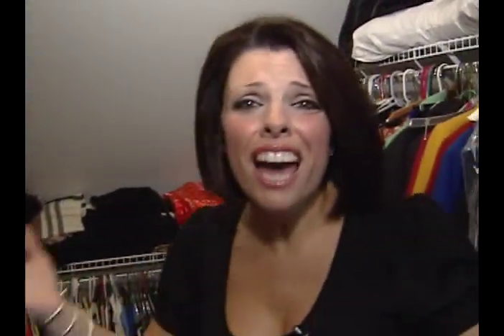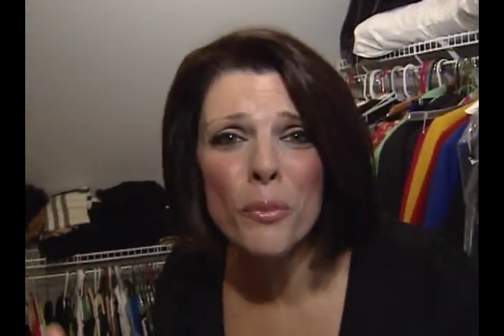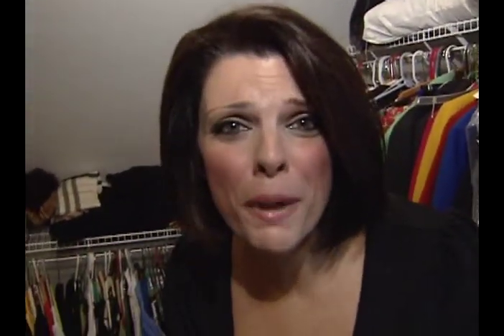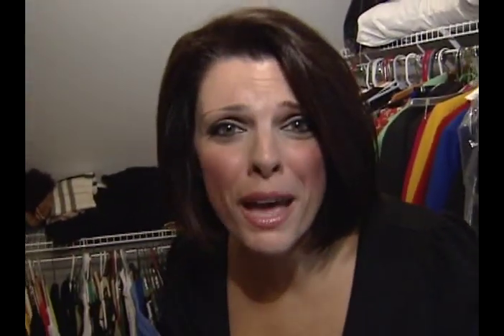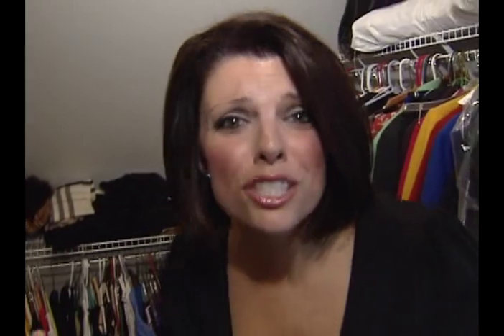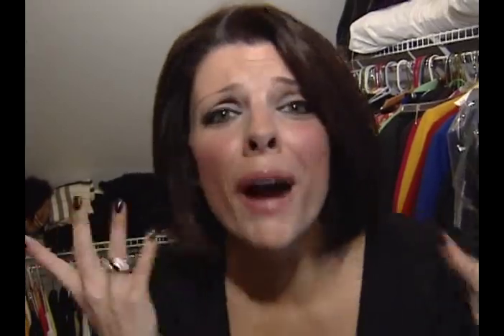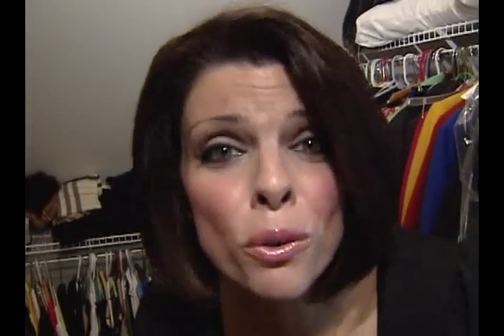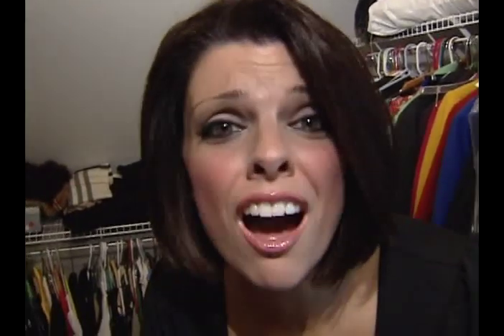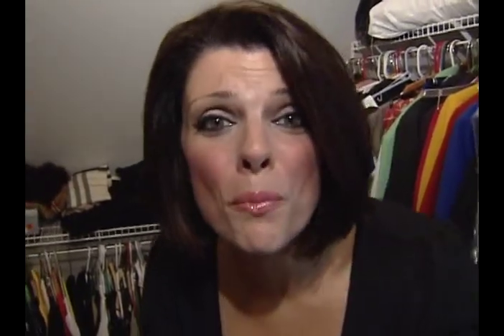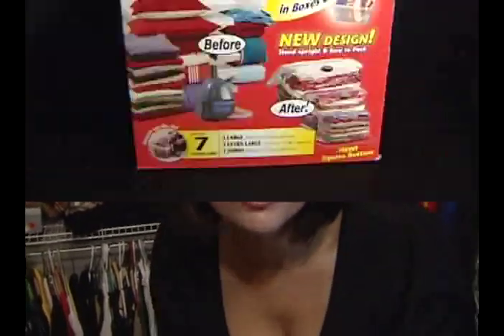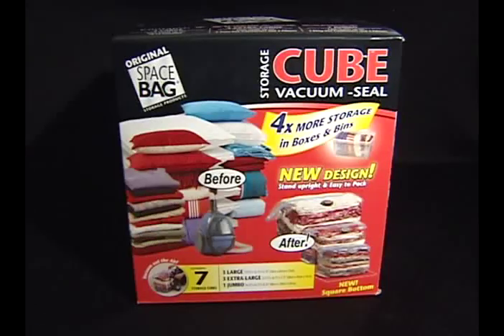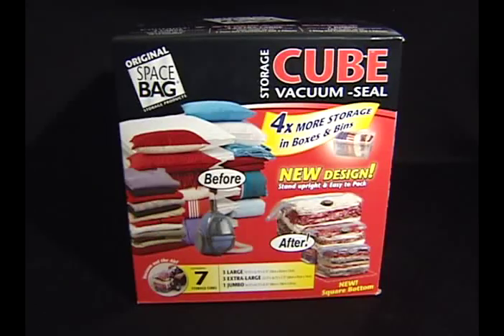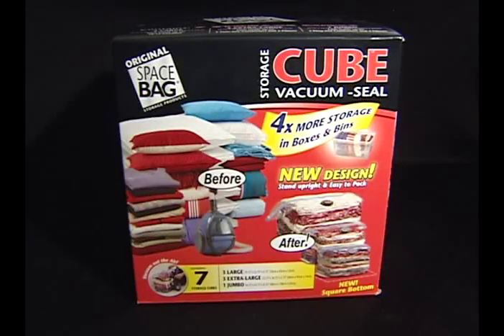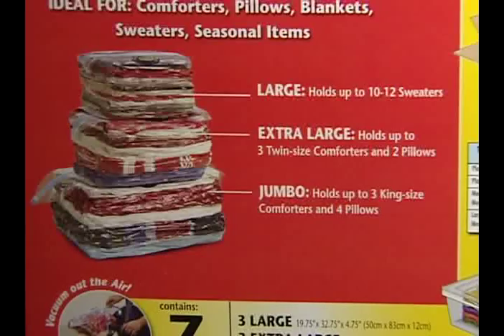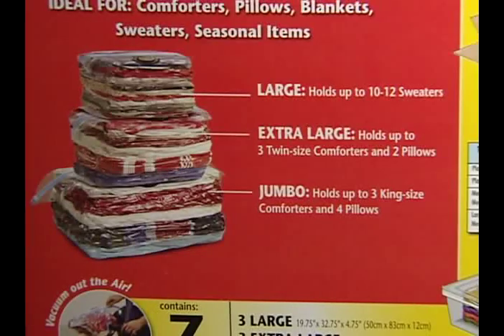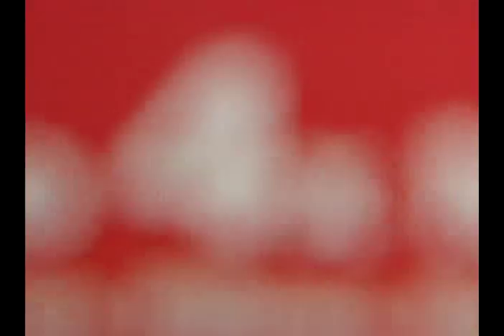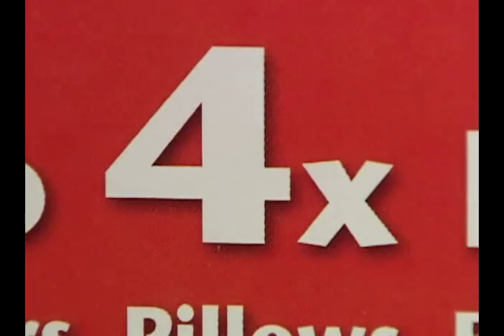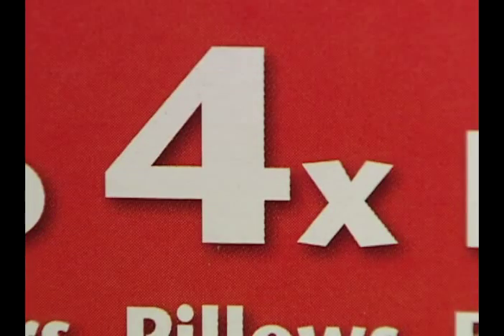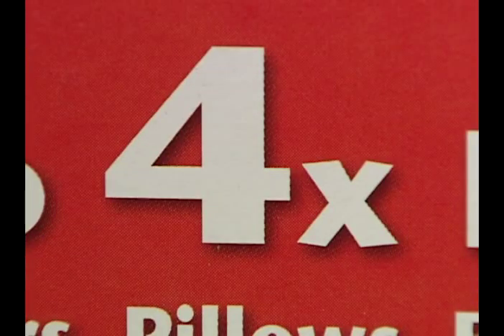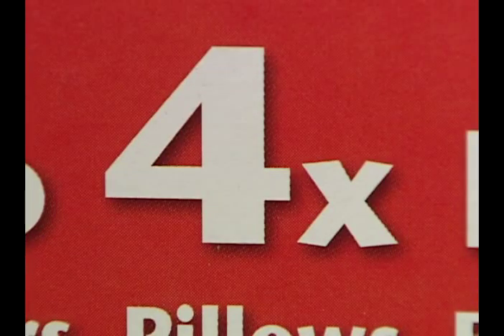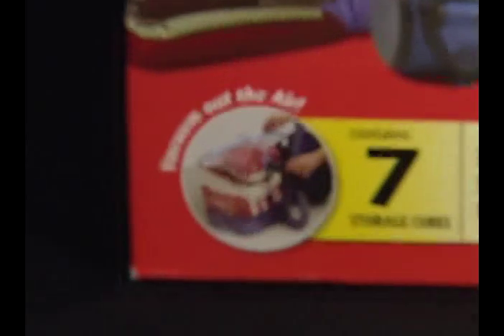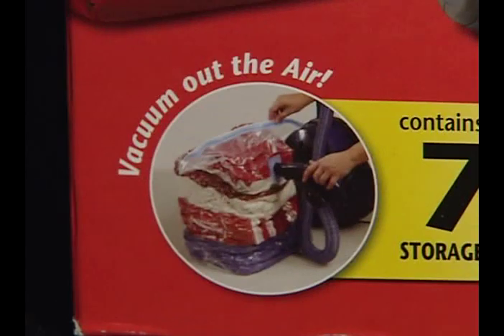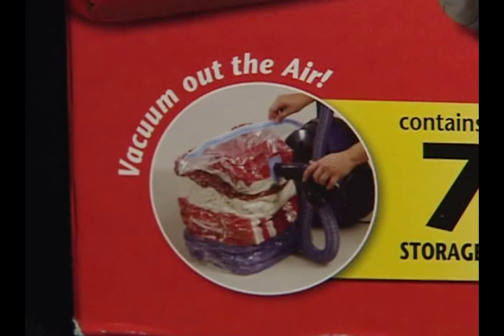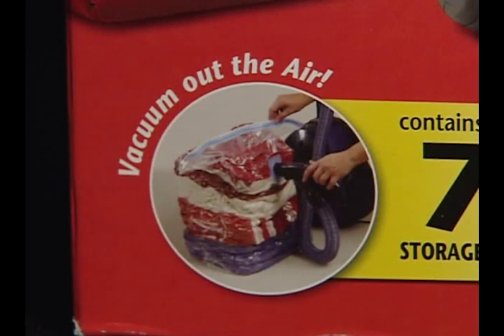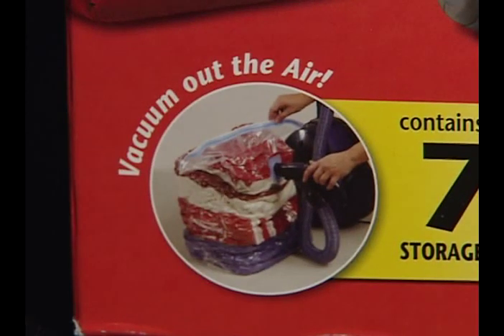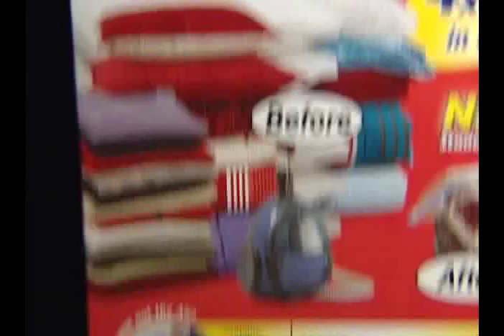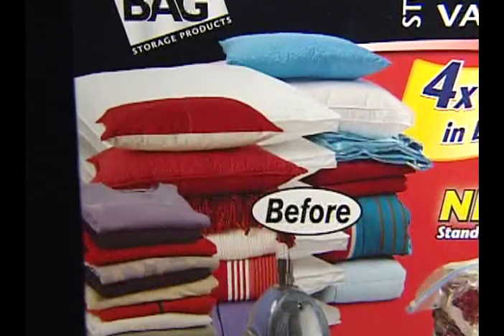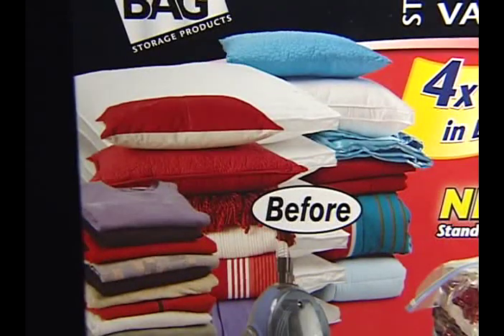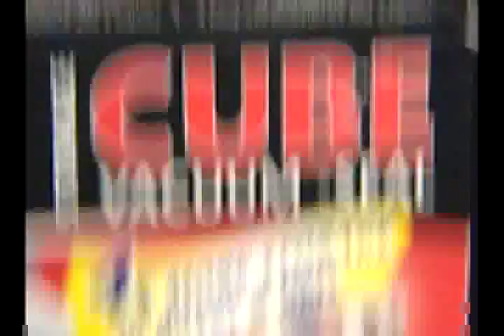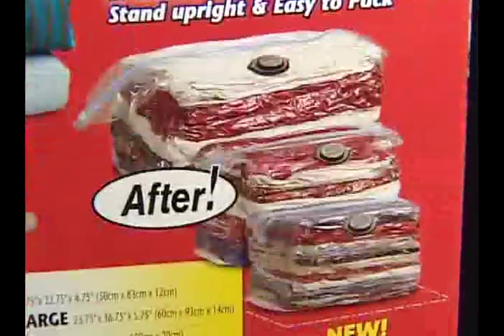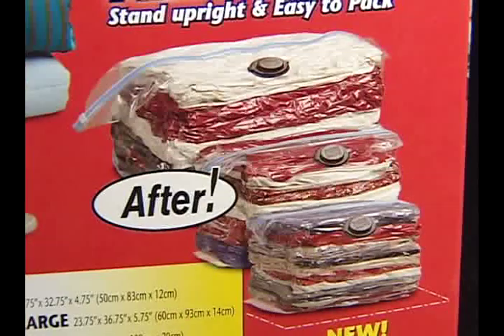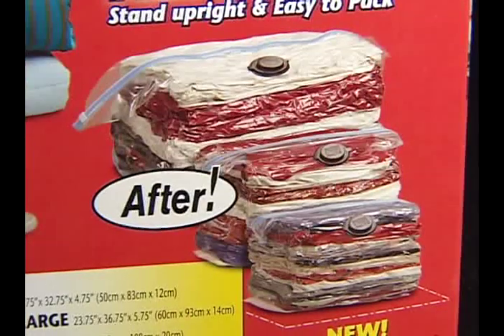Help me, Space Bags — you're my only hope. Space Bags claim they can hold four times more stuff than boxes and bins, and just look at the impressive before and after.